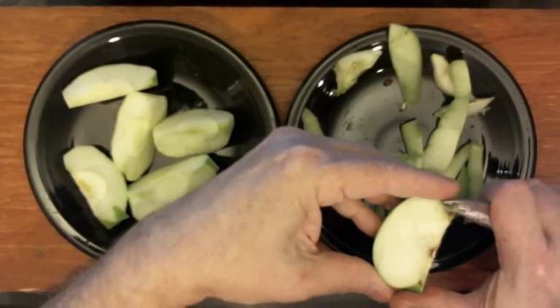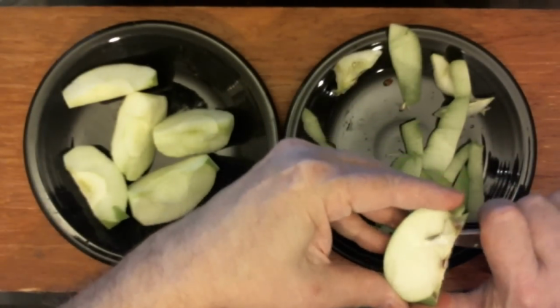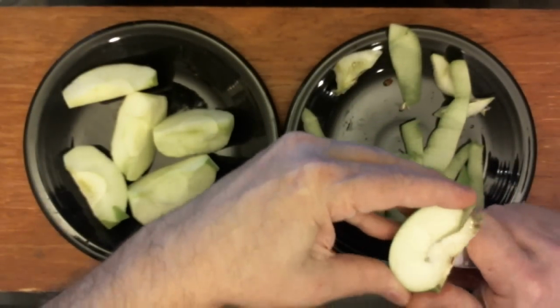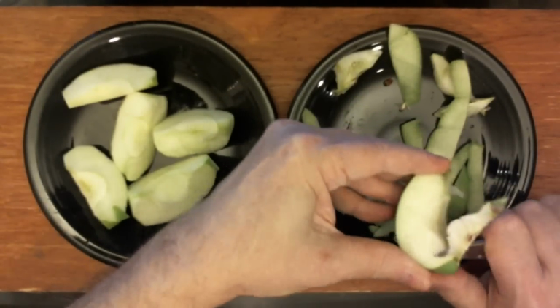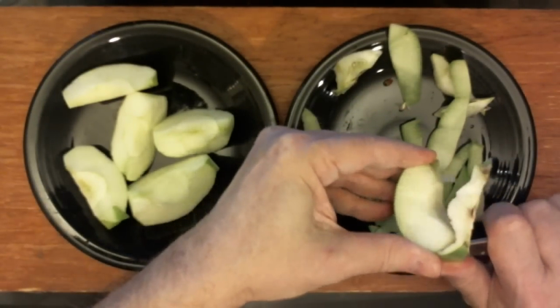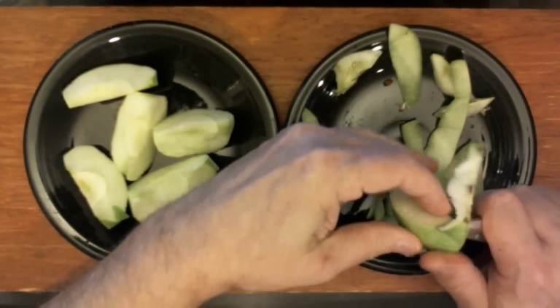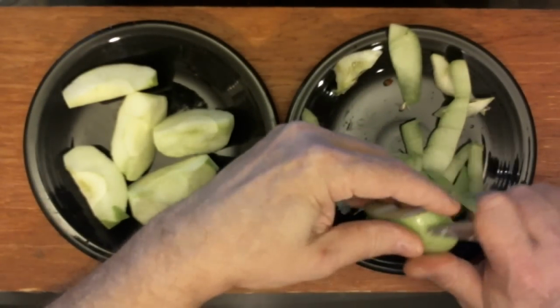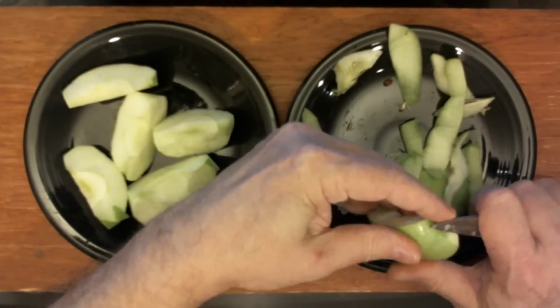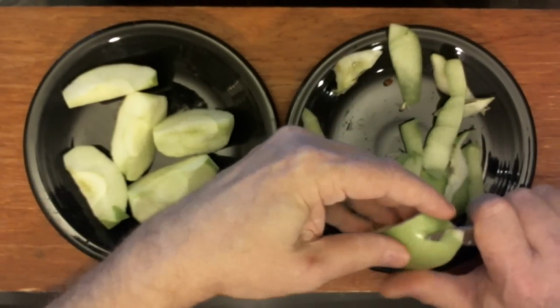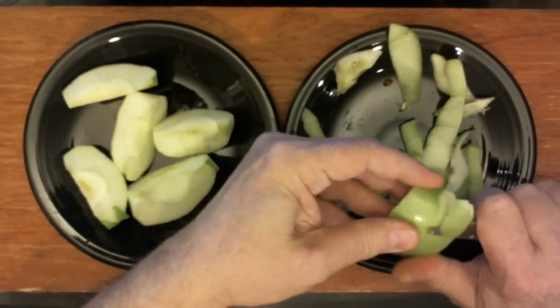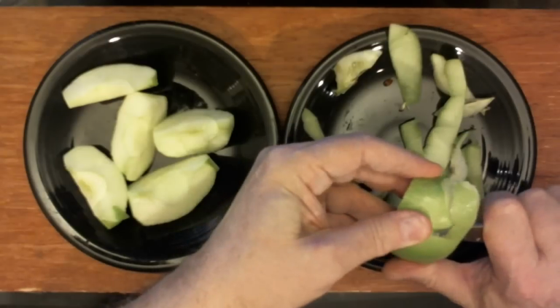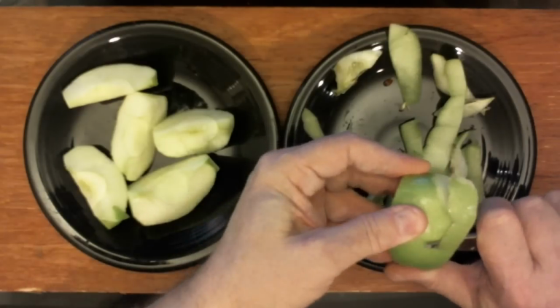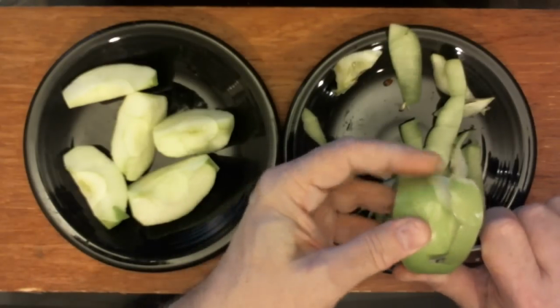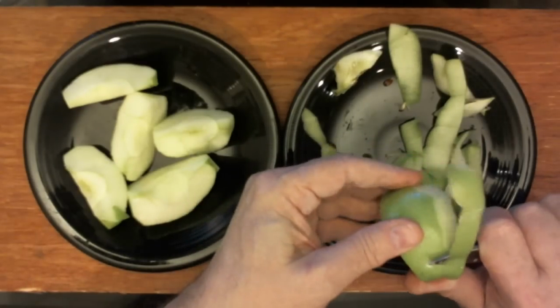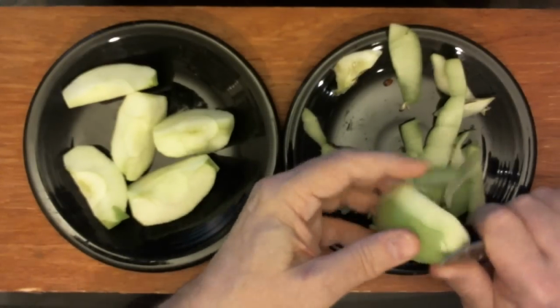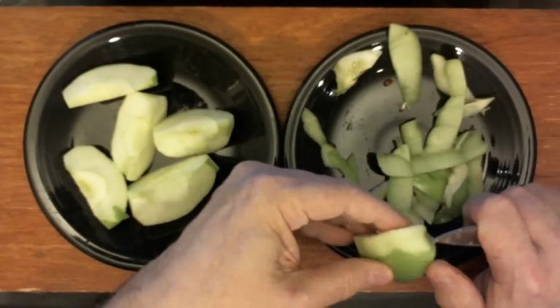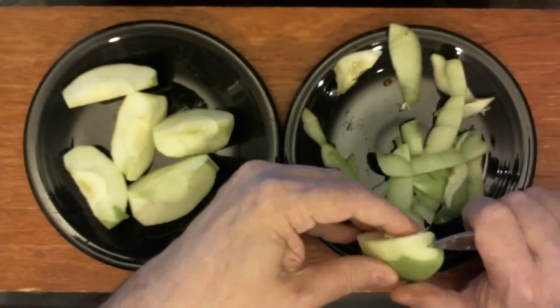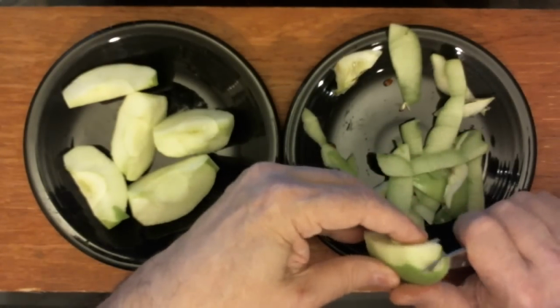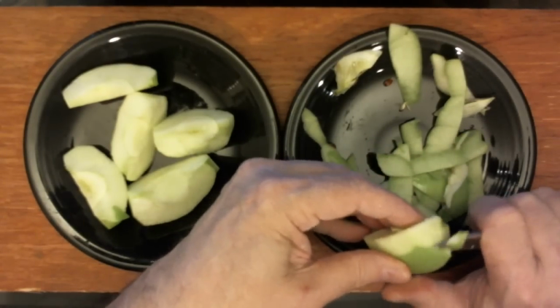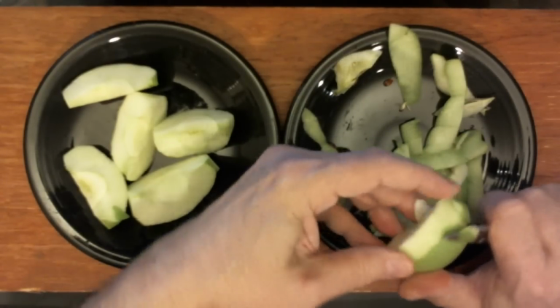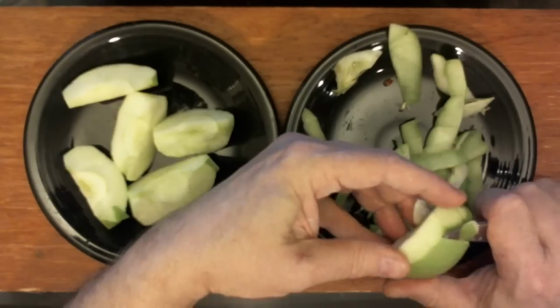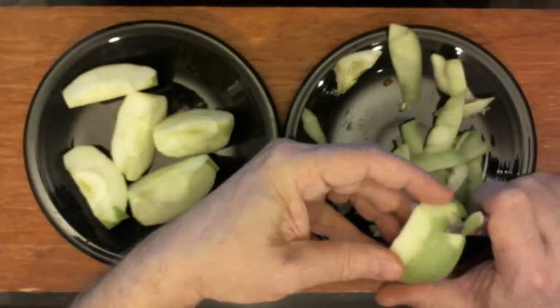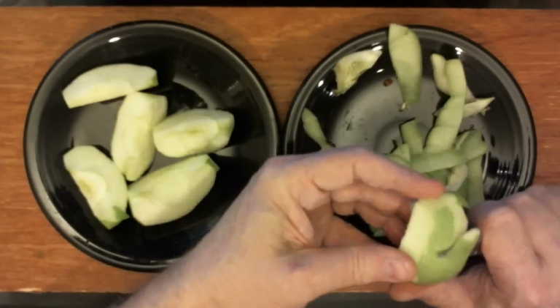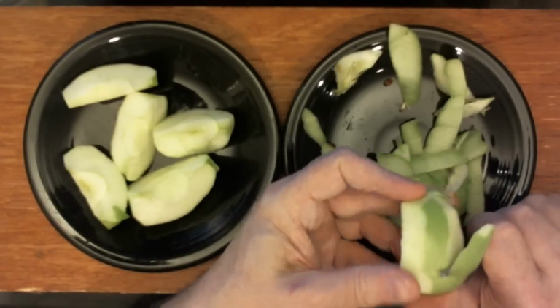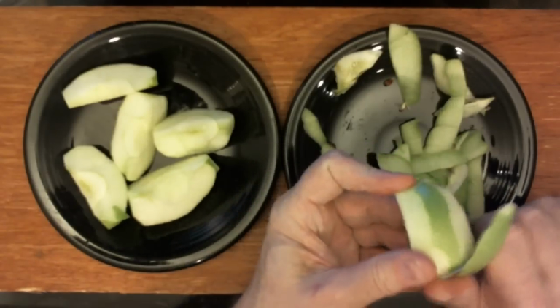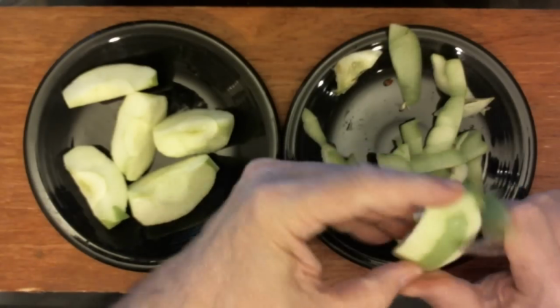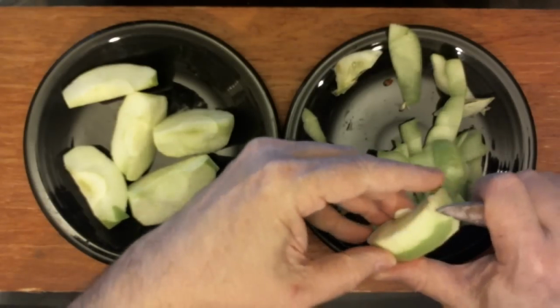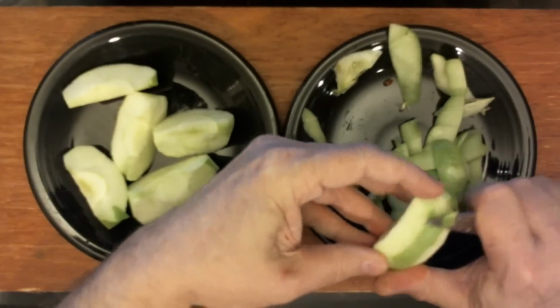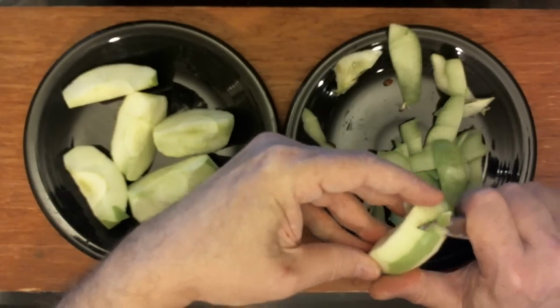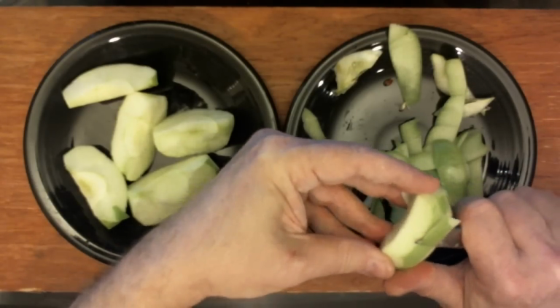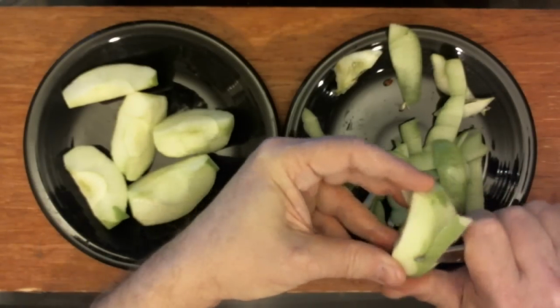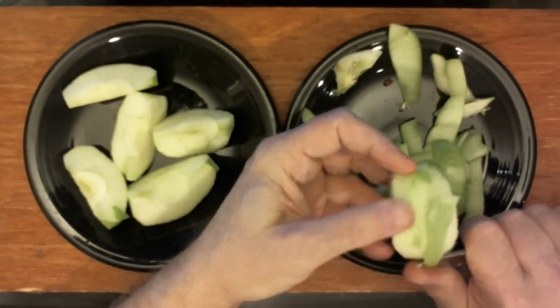These saucers are black Fiesta Ware, designed by Homer Laughlin, for you Fiesta Ware fans. And I am wearing Versace.